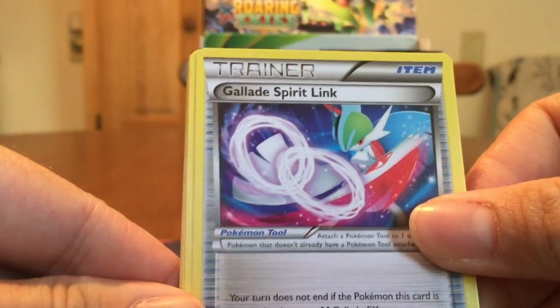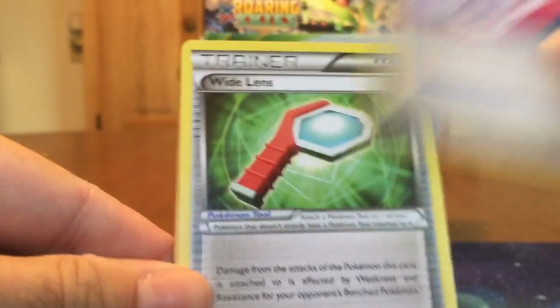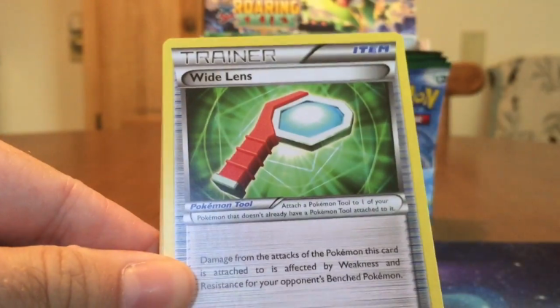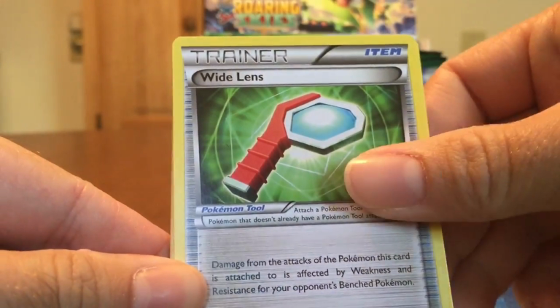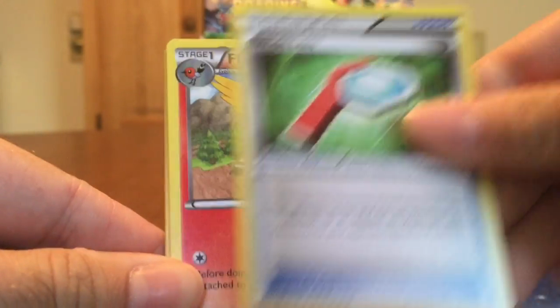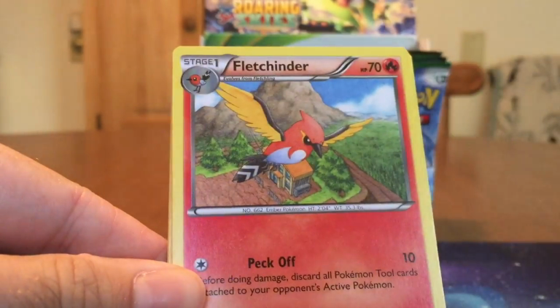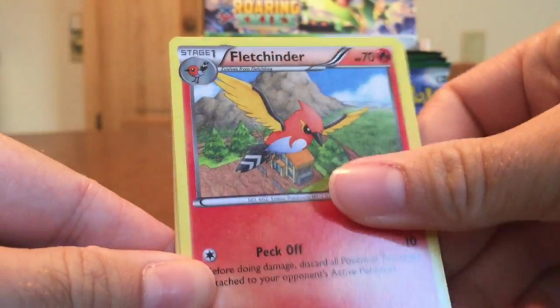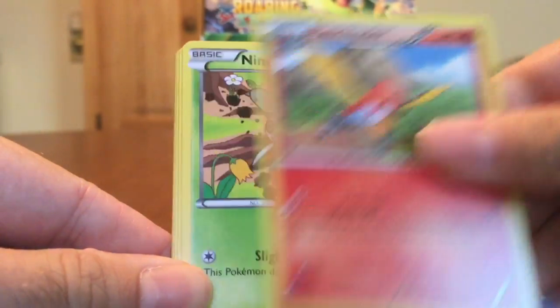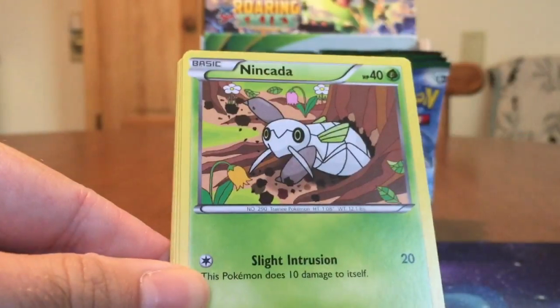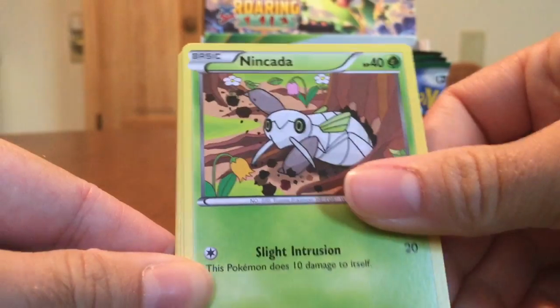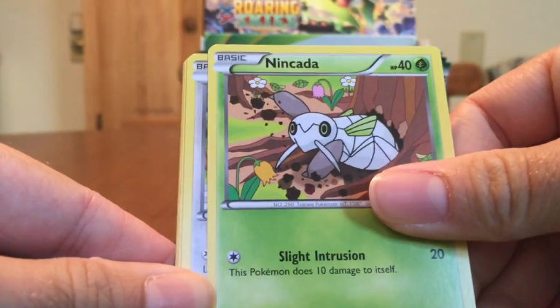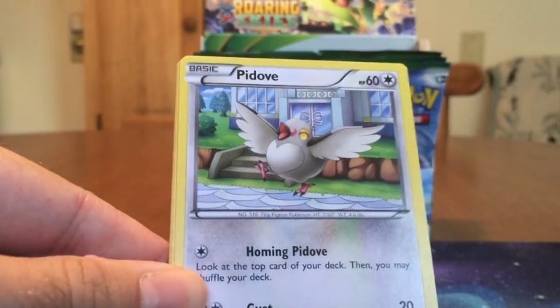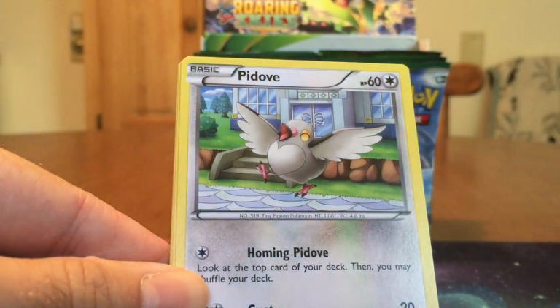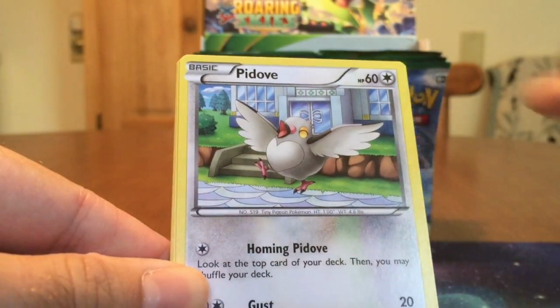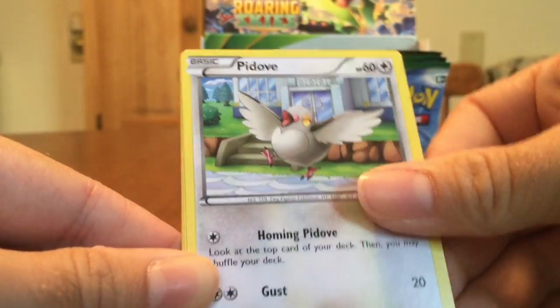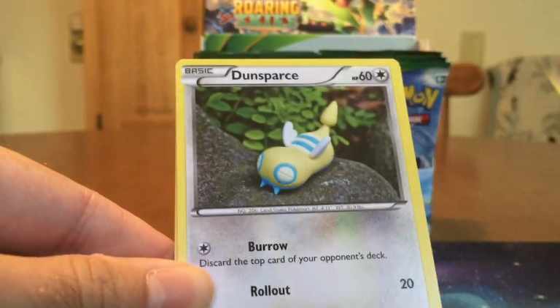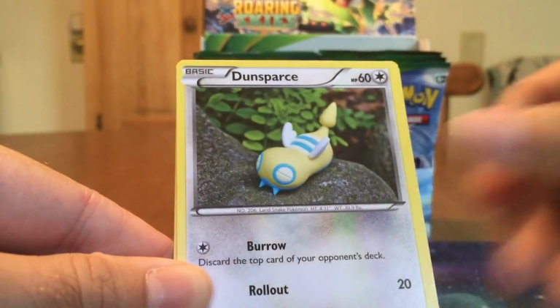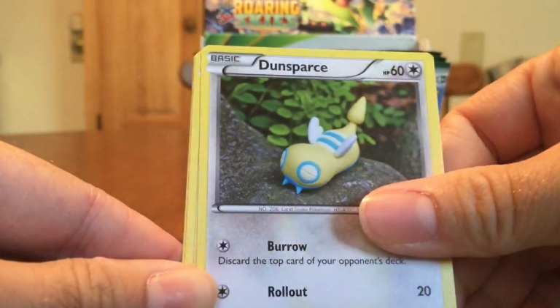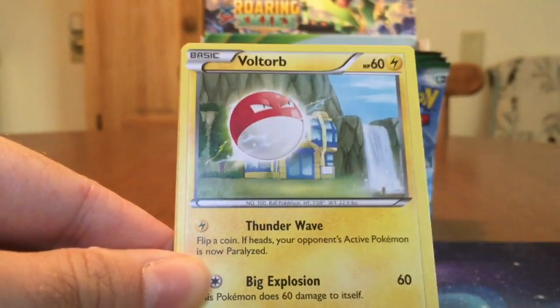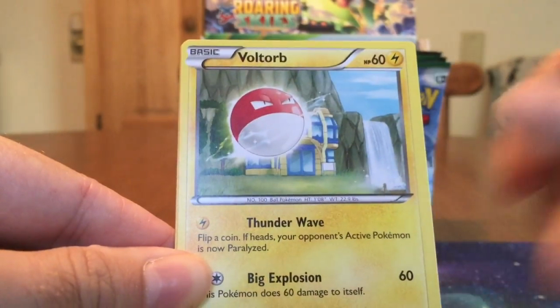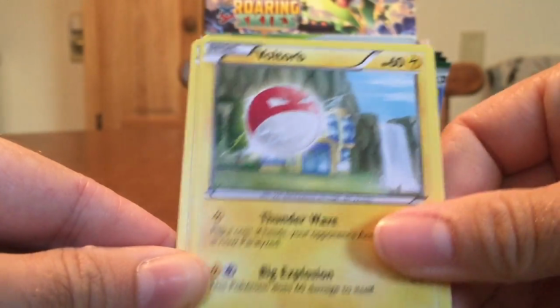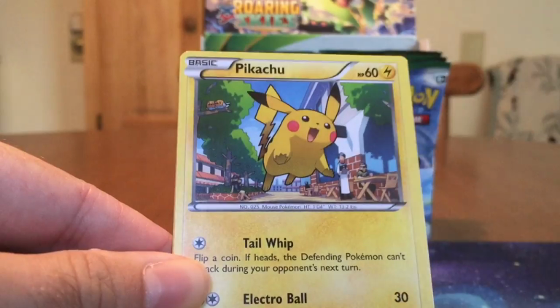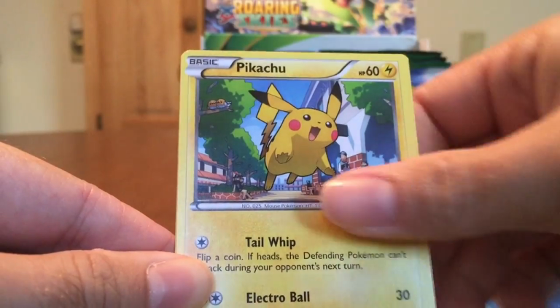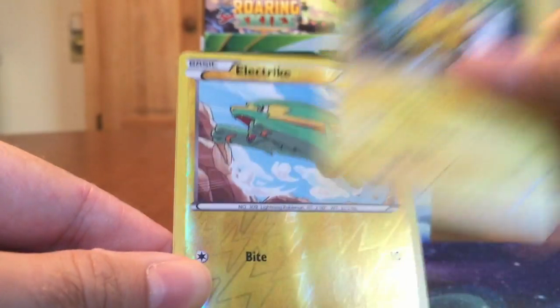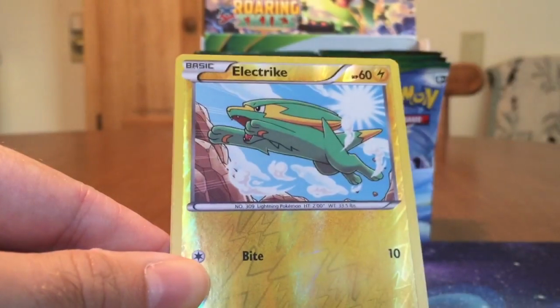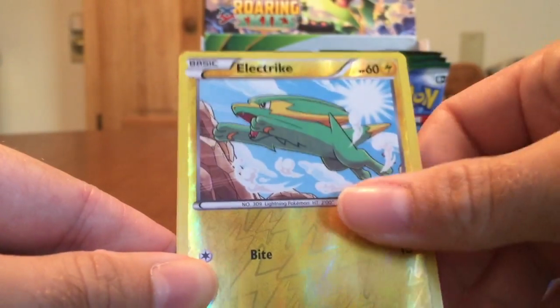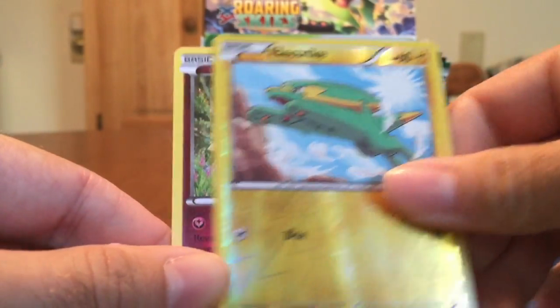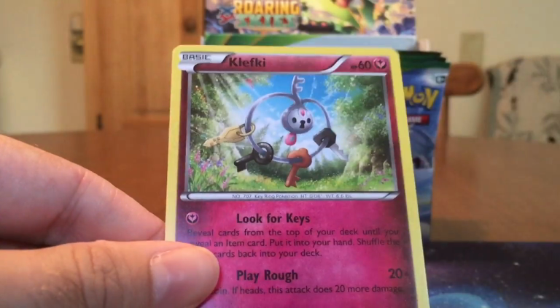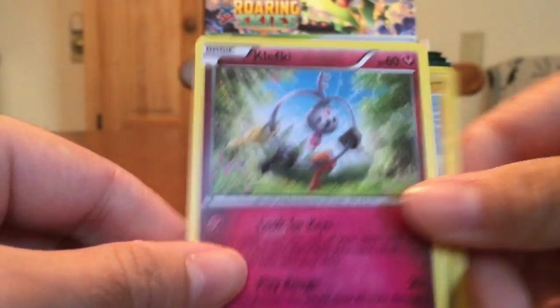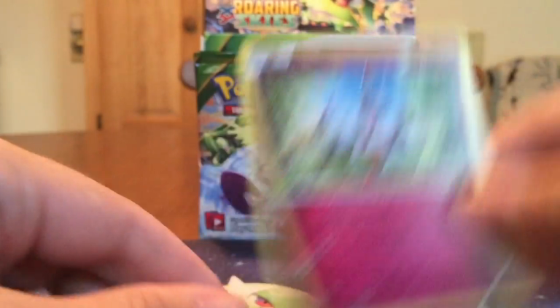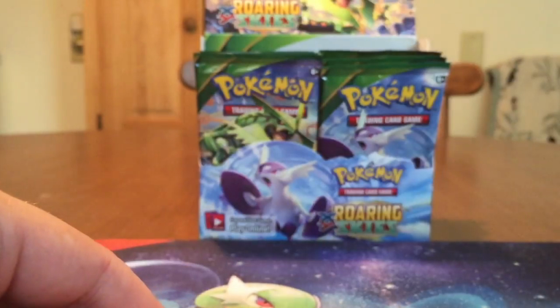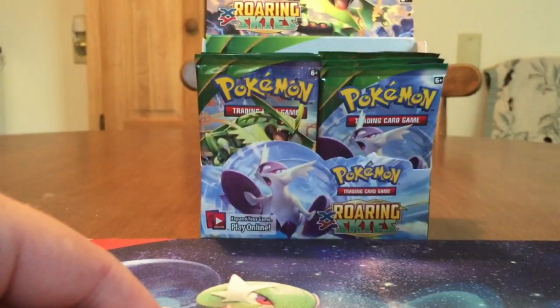Glade Spirit Link, Wide Lens, Fletchlinger, Ninjask, Pidove, Dunsparce, Voltorb, Pikachu, Electrike Reverse, and a Clefki Rare.